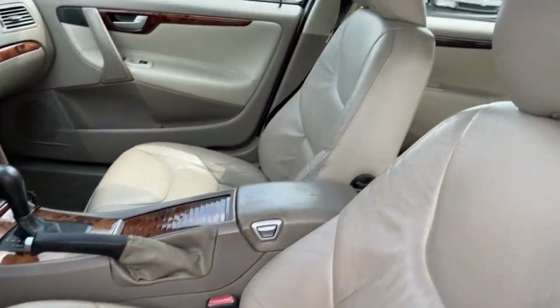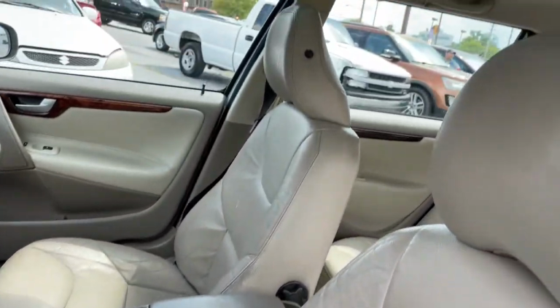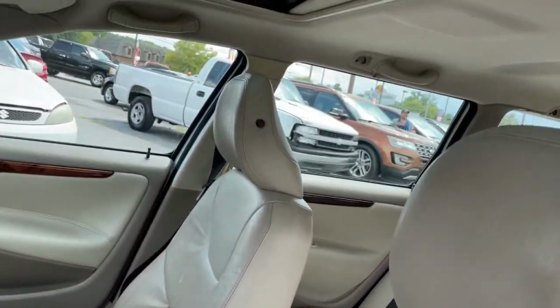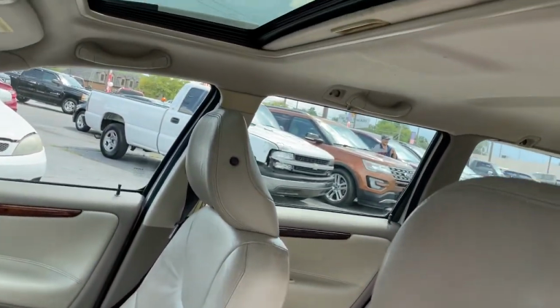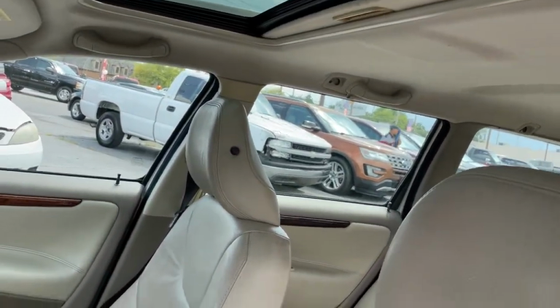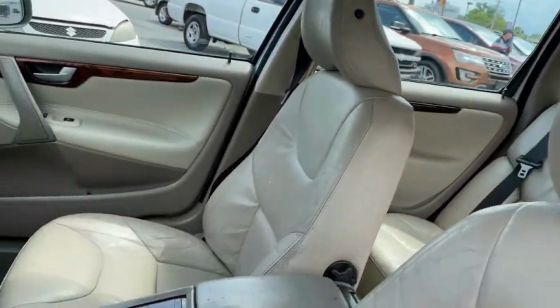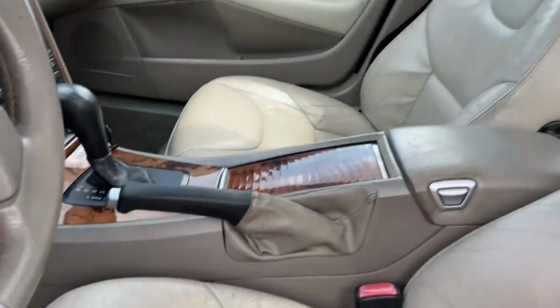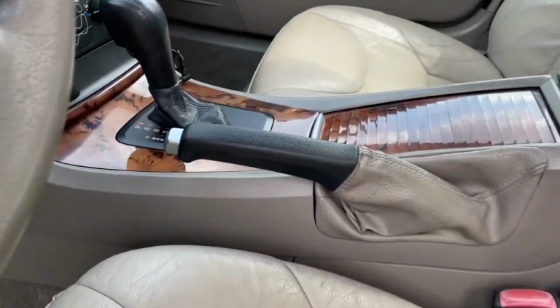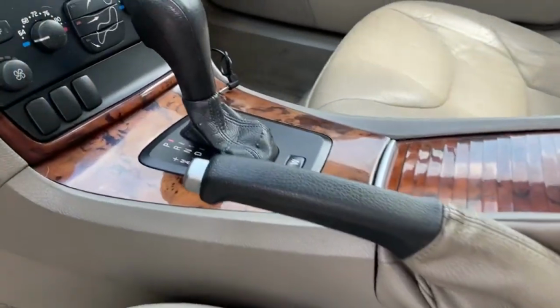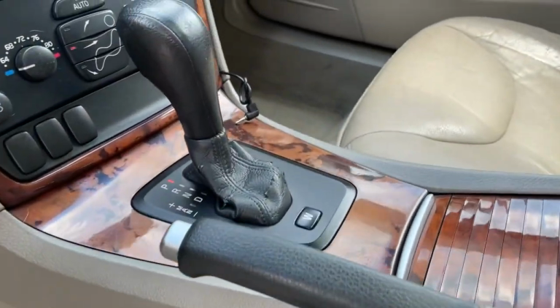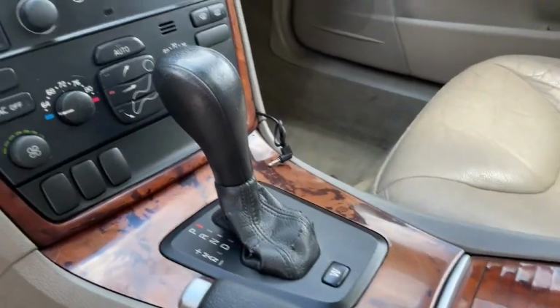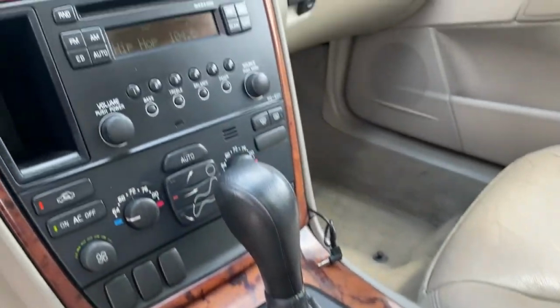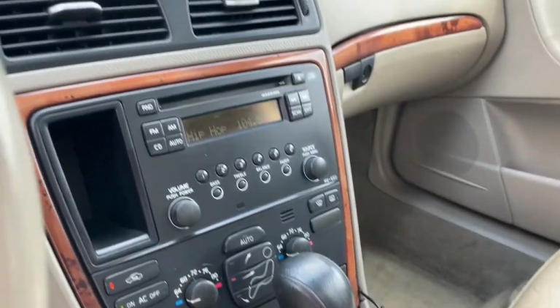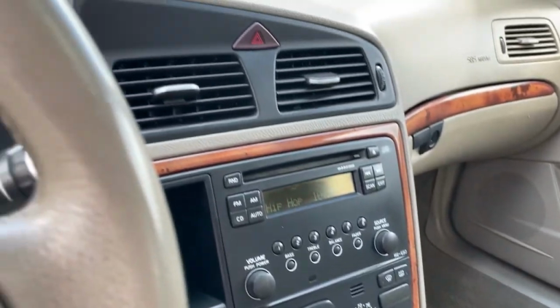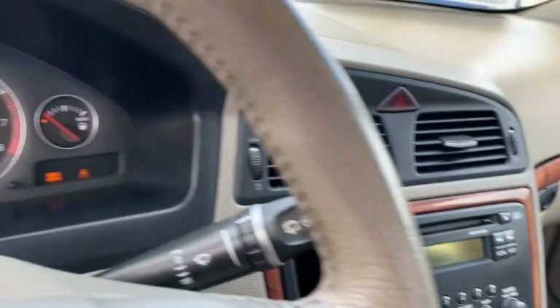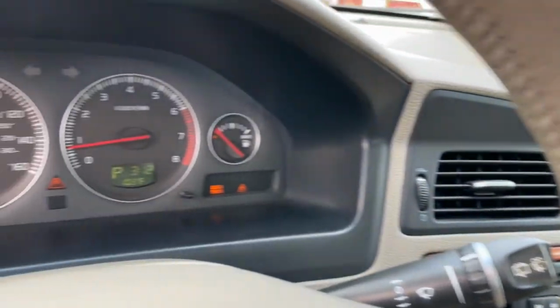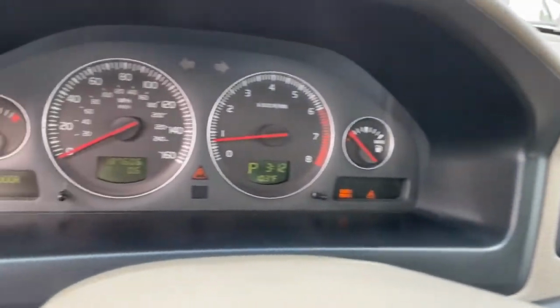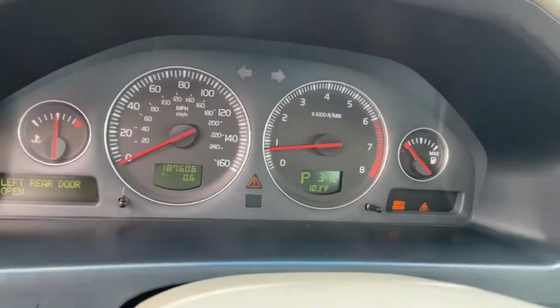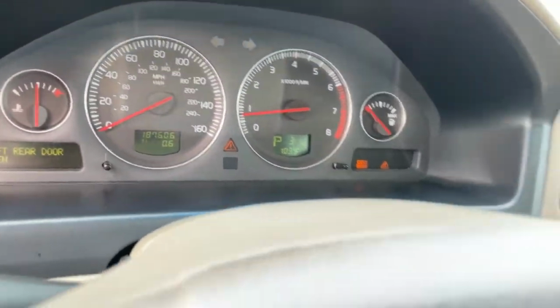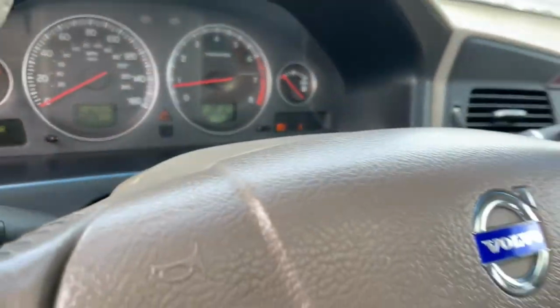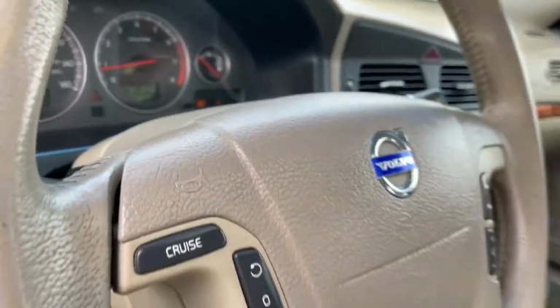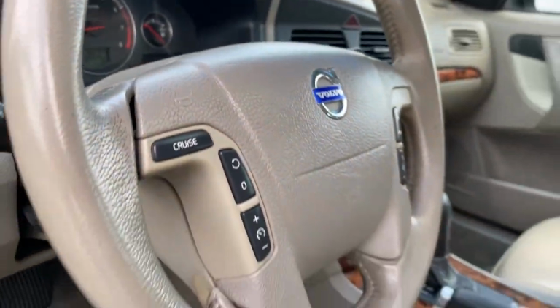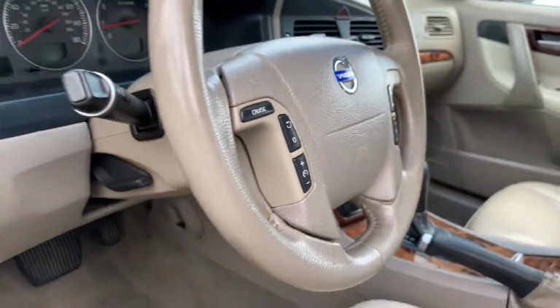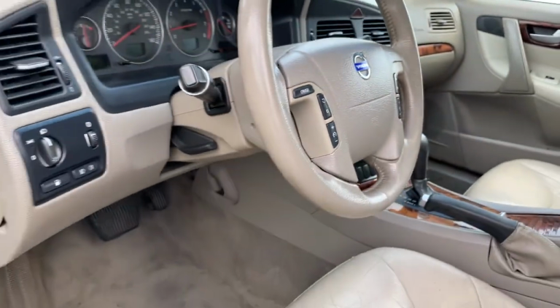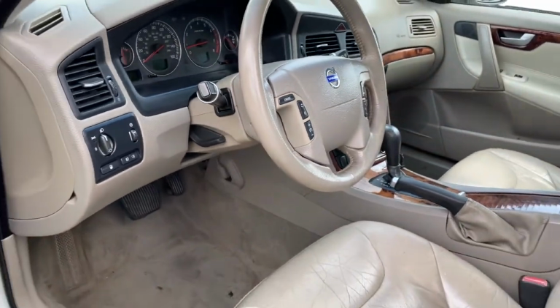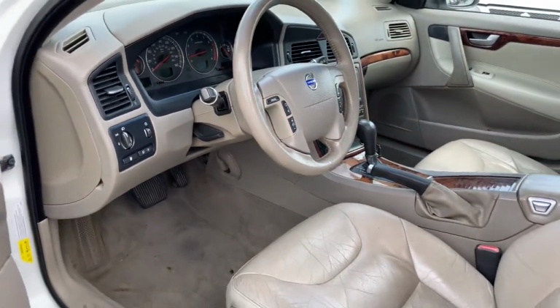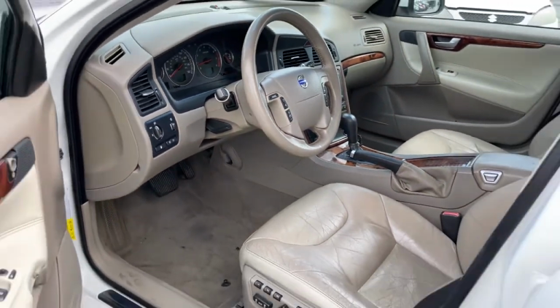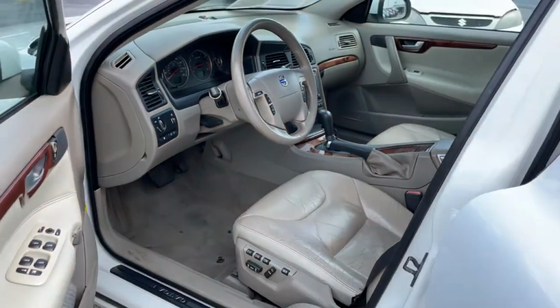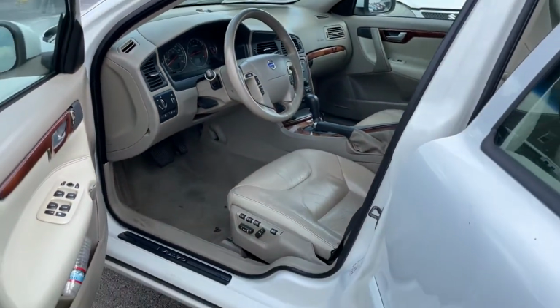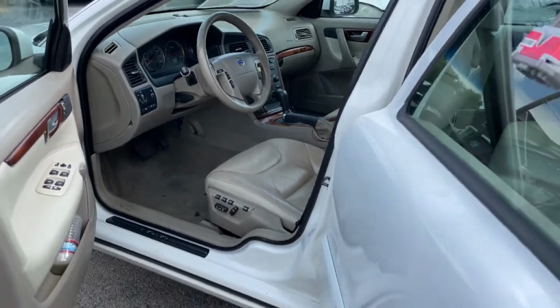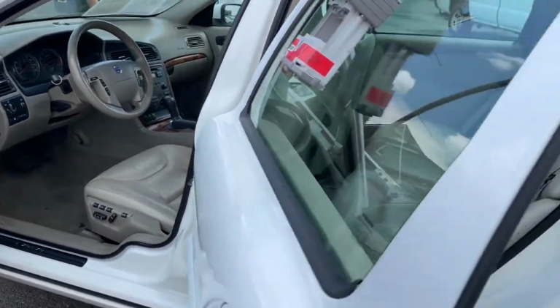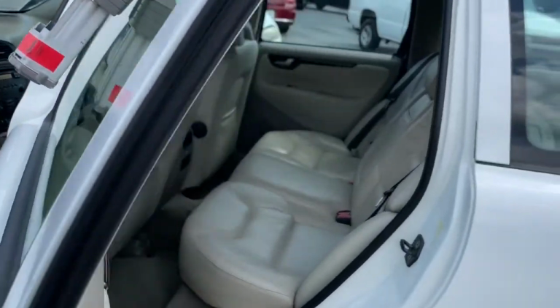You'll love the advanced safety features, quiet cabin, and responsive handling this vehicle has to offer. The following are some of this vehicle's highlighted options: stability control,